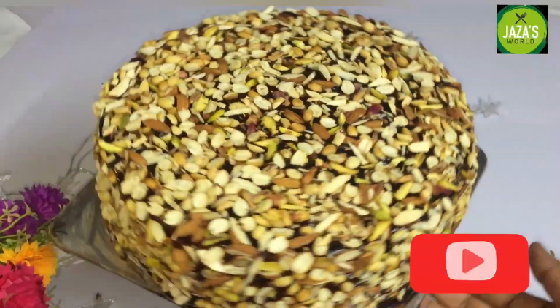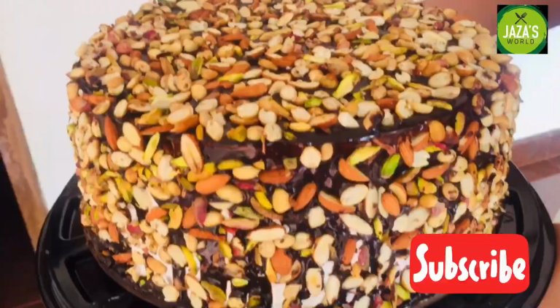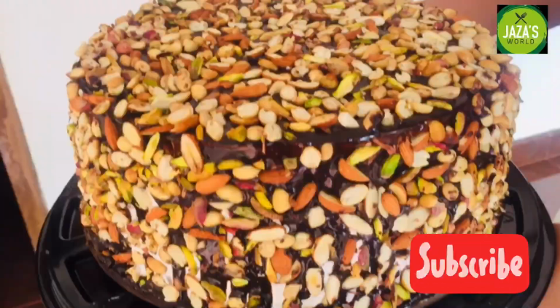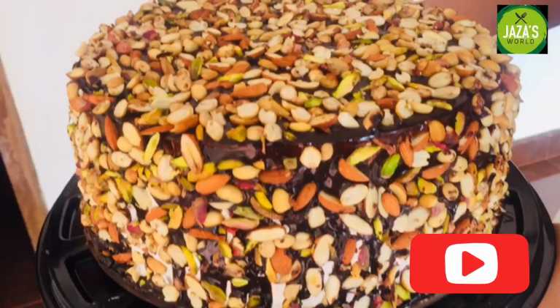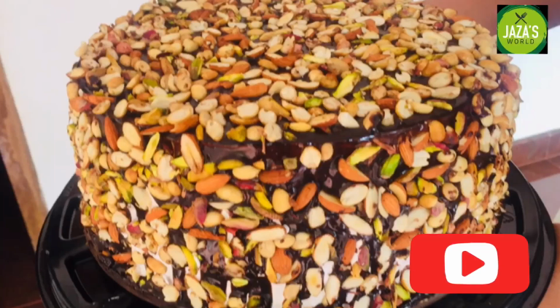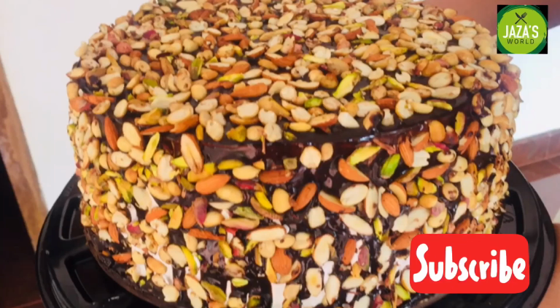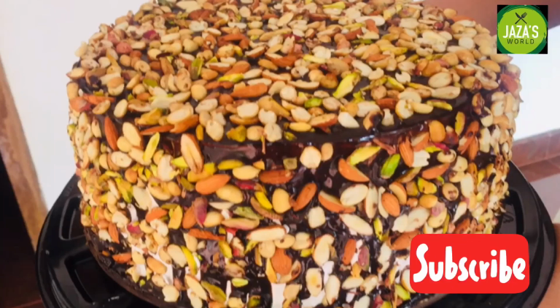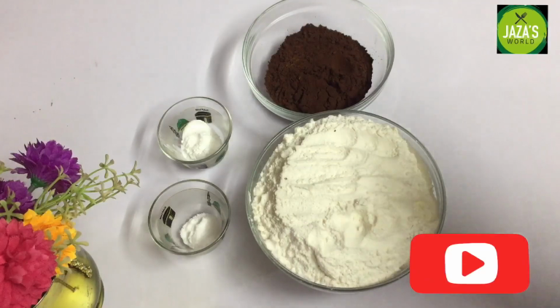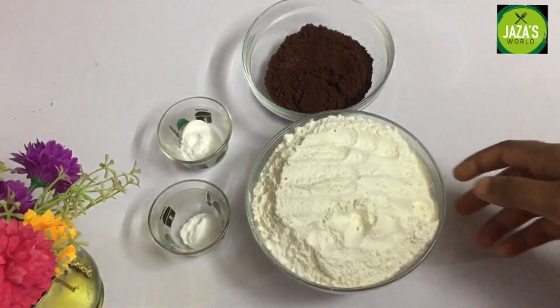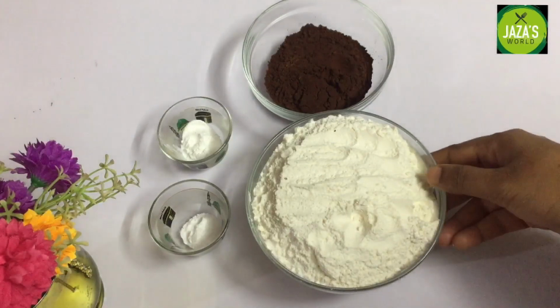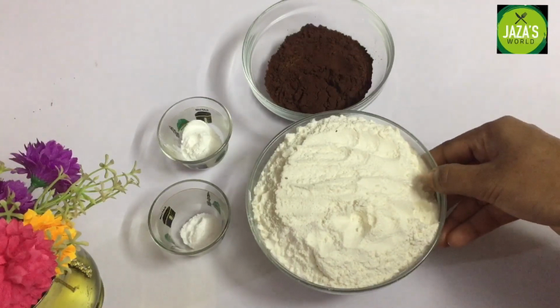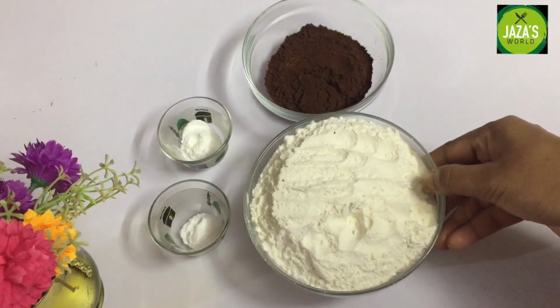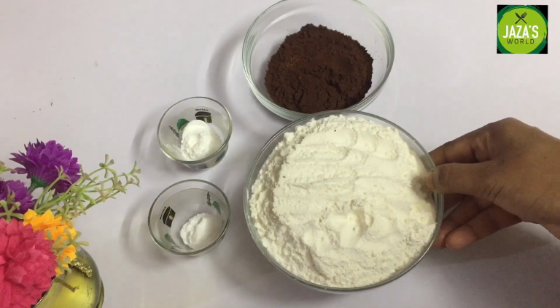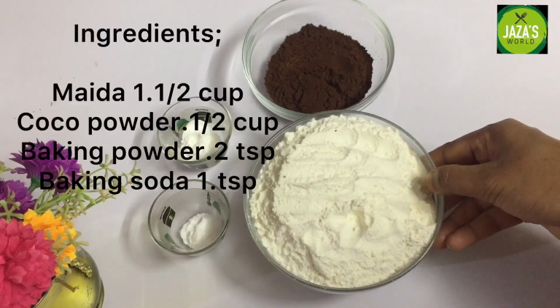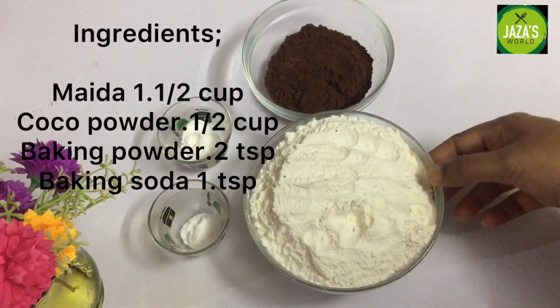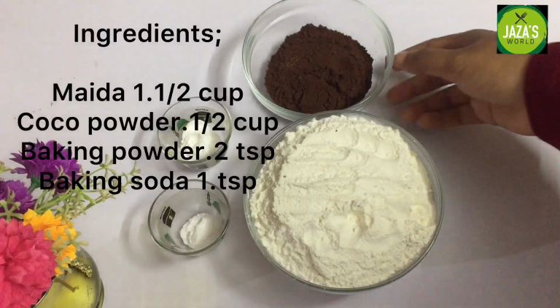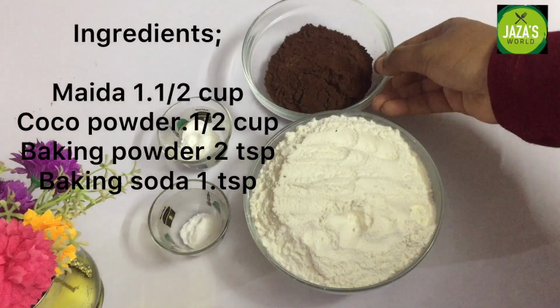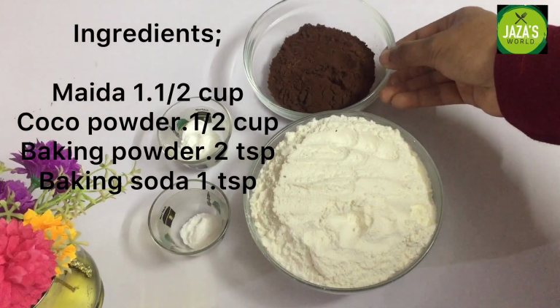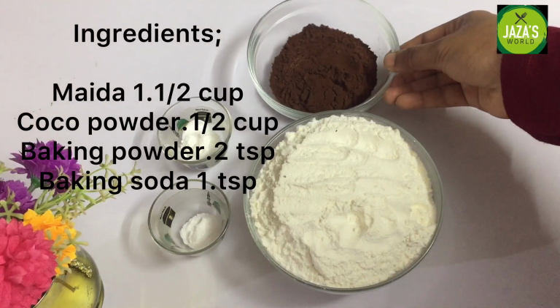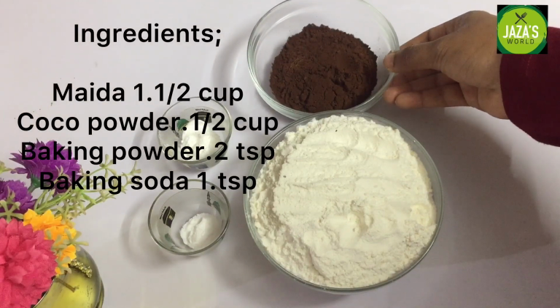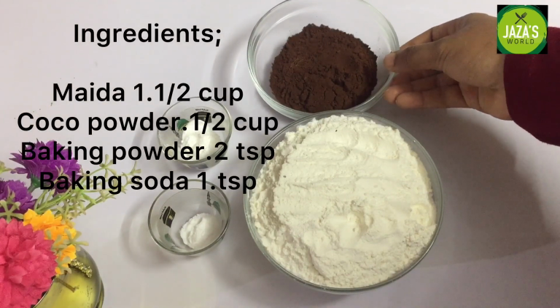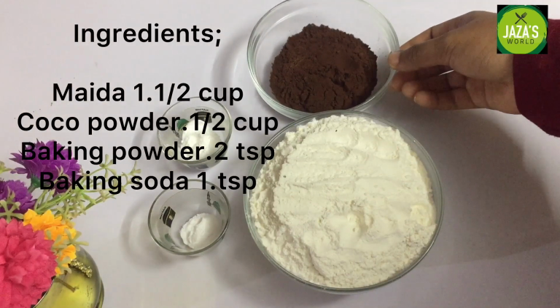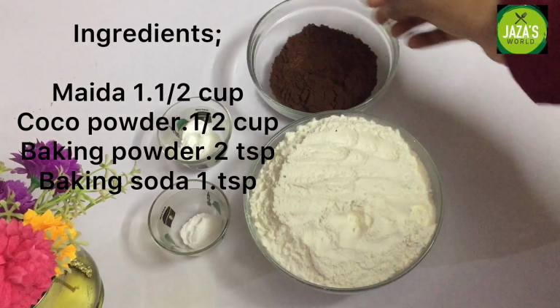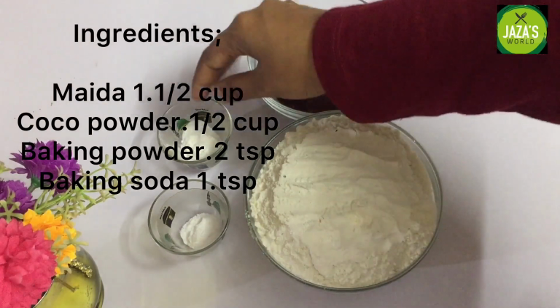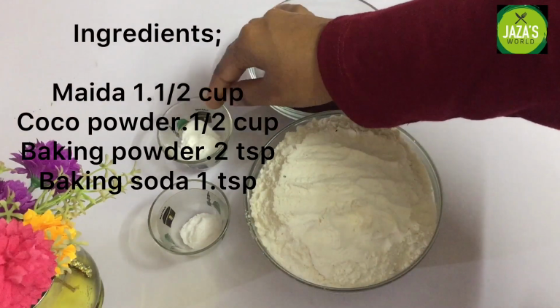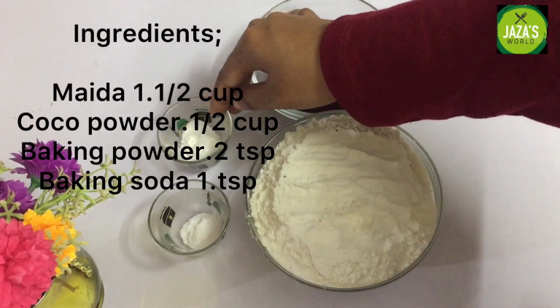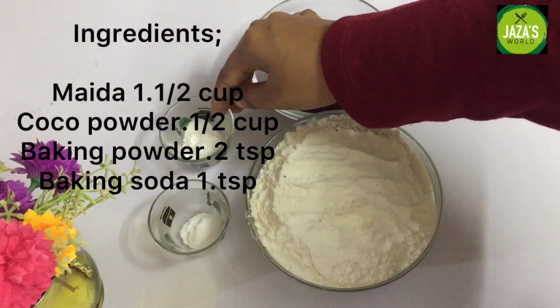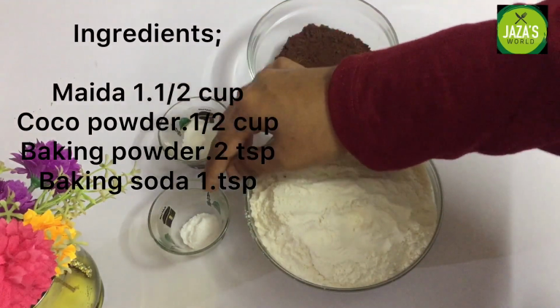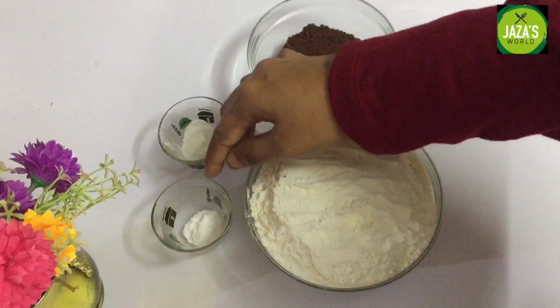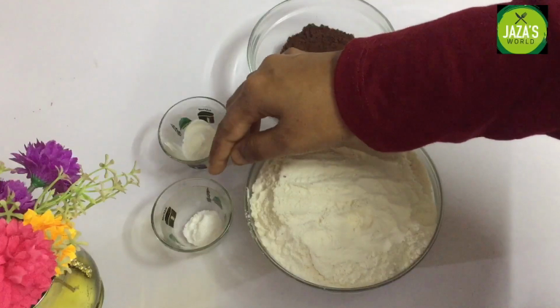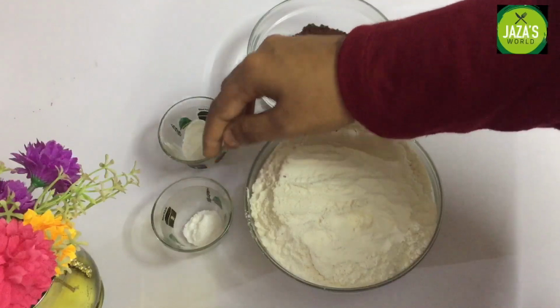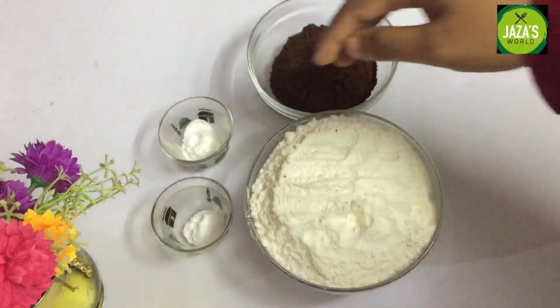I am ready for this chocolate sponge cake. The dry ingredients are: 1 cup of maida, 10 tablespoons of cocoa powder, 2 tsp of baking powder, 1 tsp of baking soda.